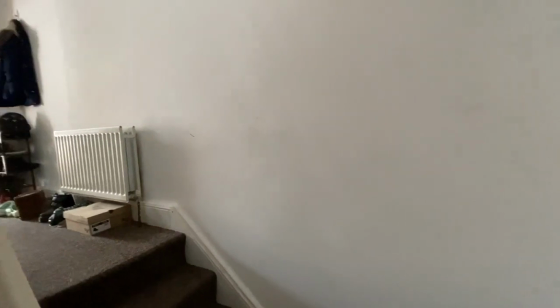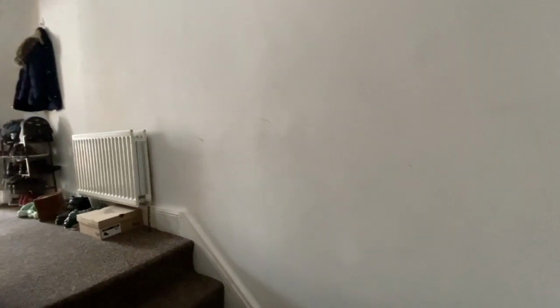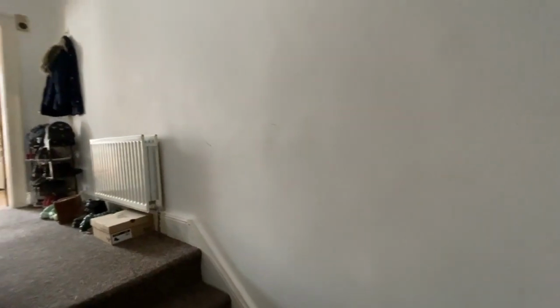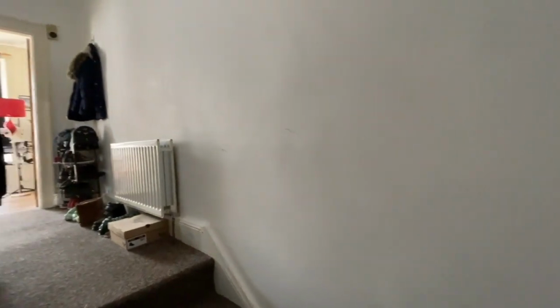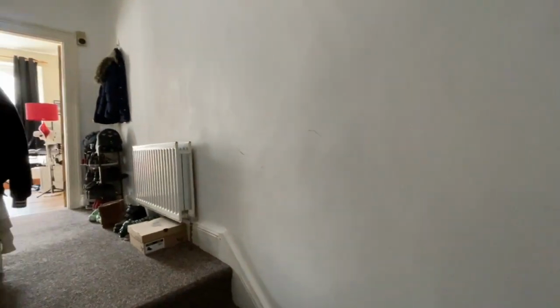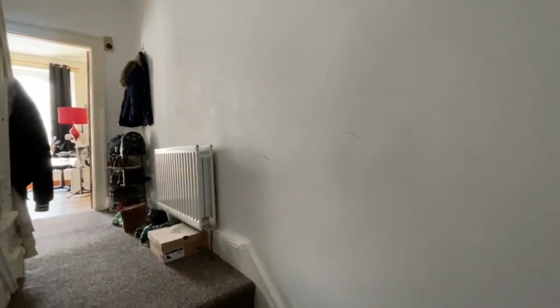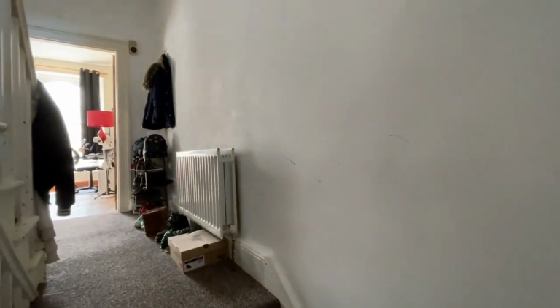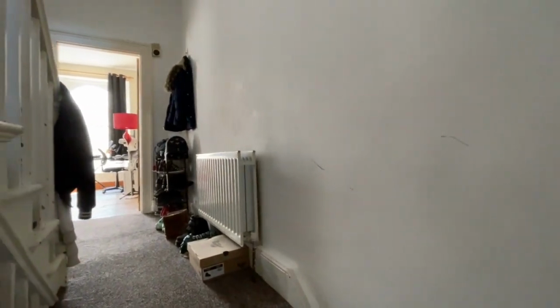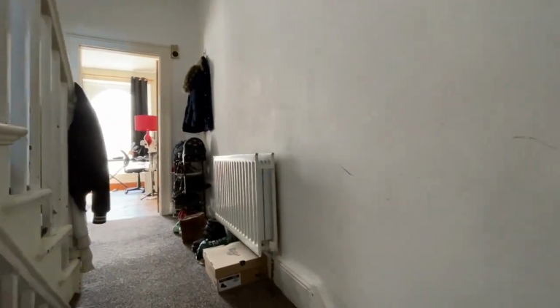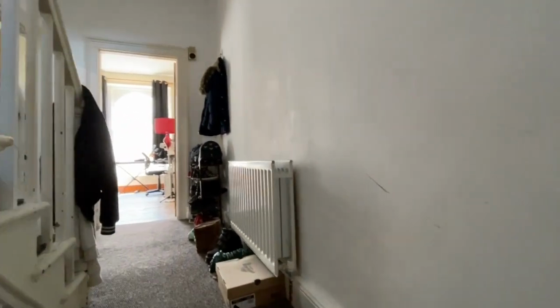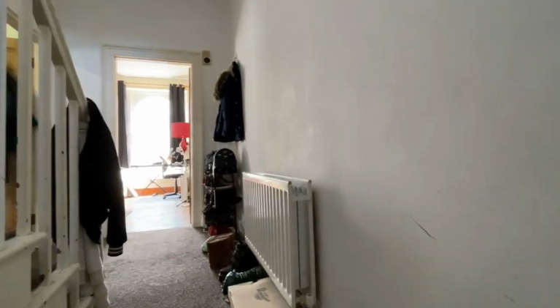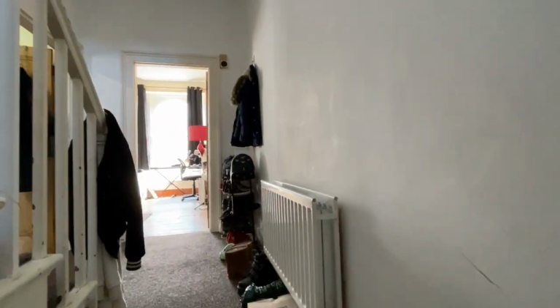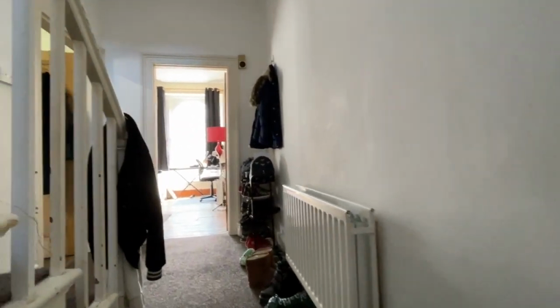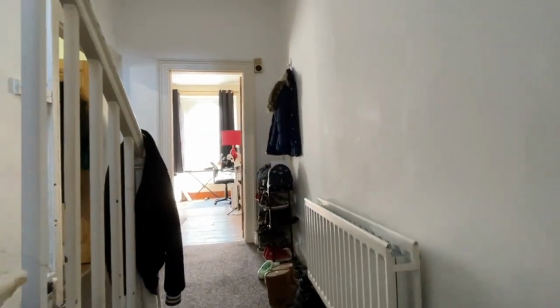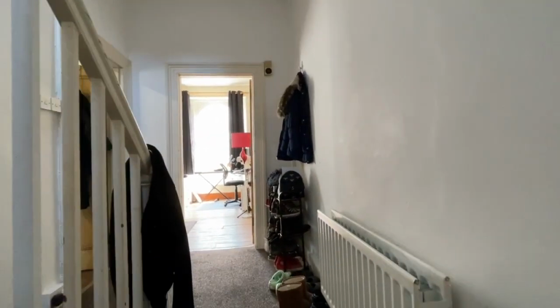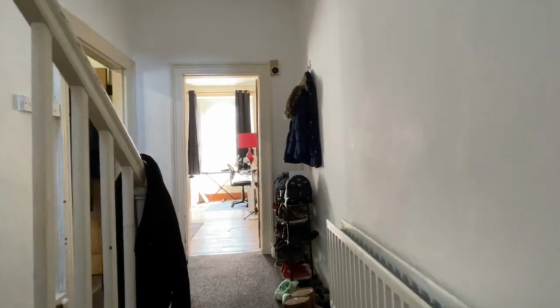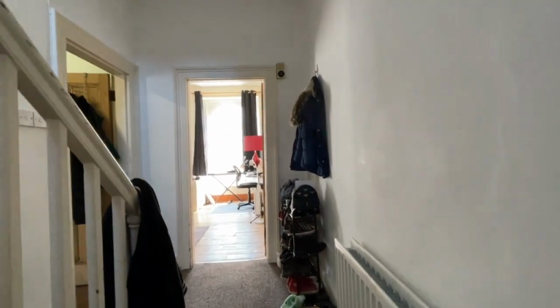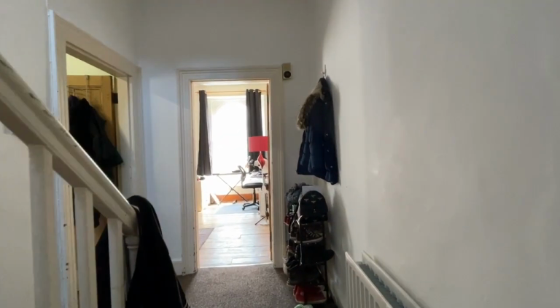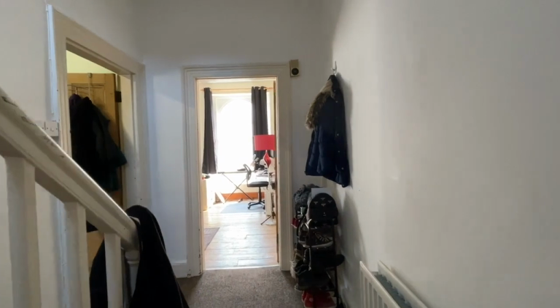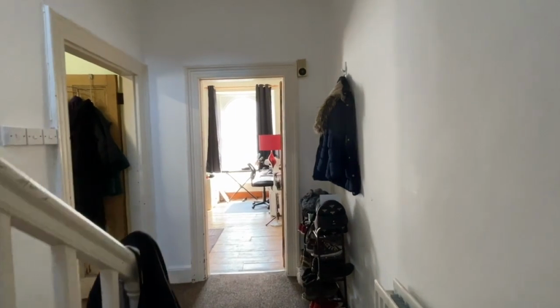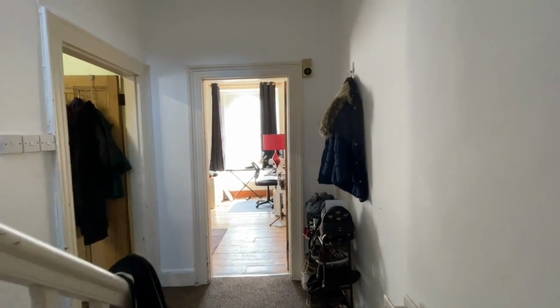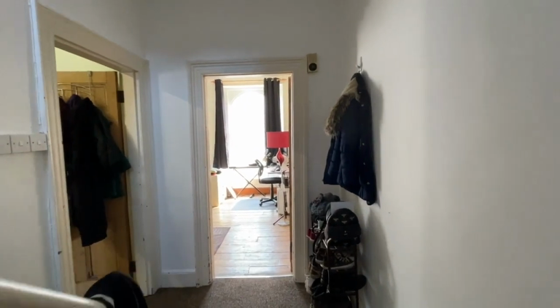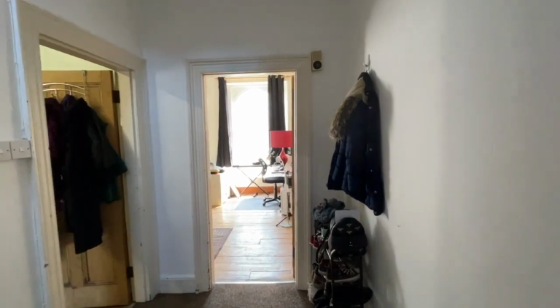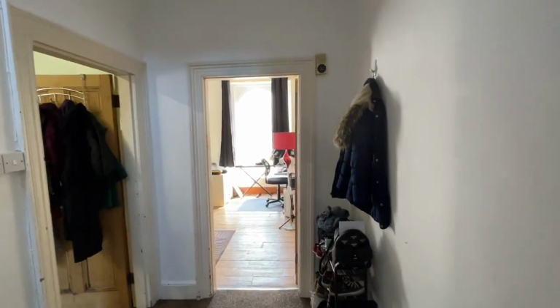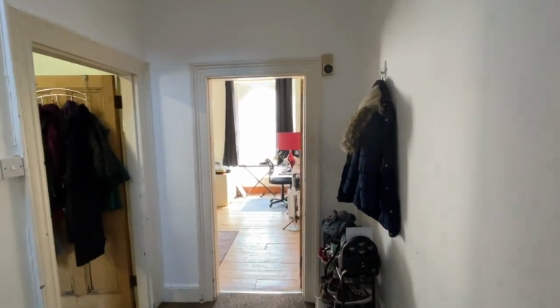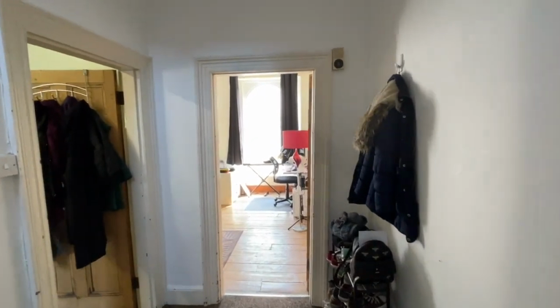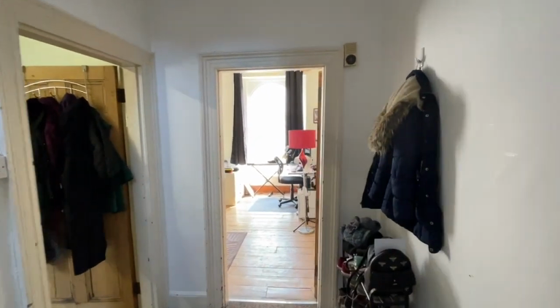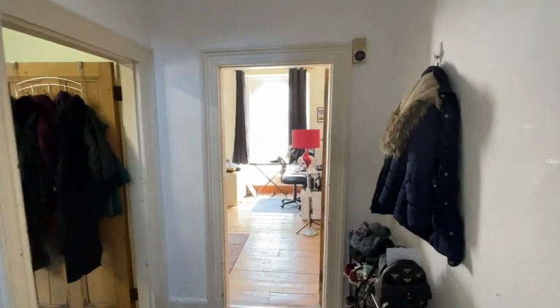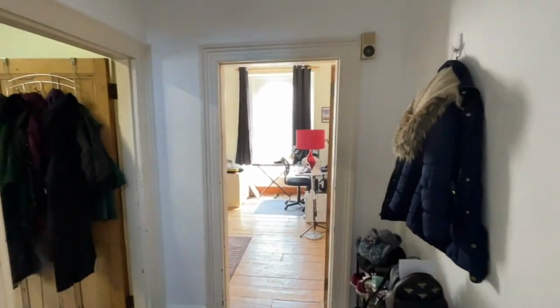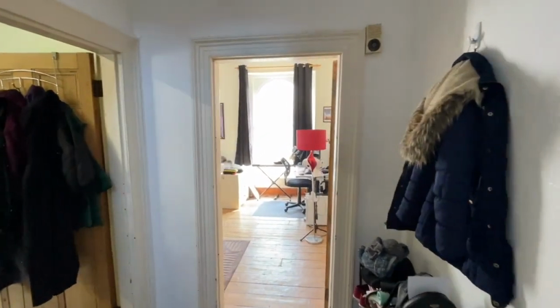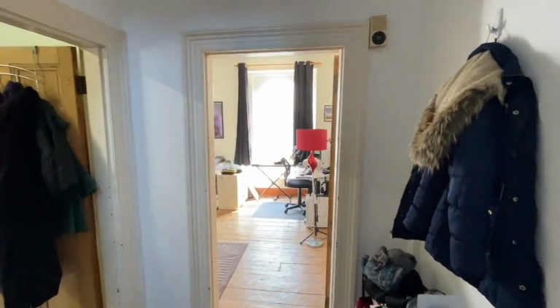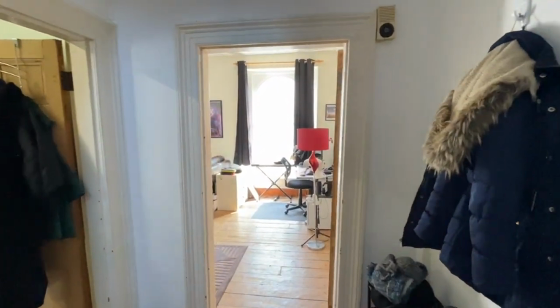Good morning and welcome to our virtual tour of this very spacious first and second floor maisonette in Ability Street, Stonehouse.